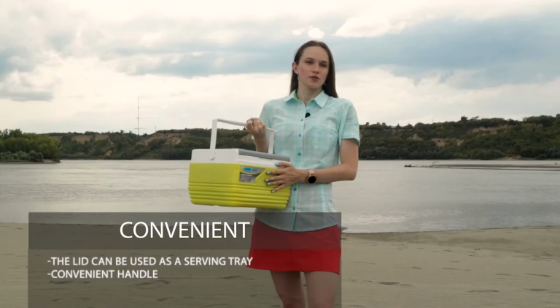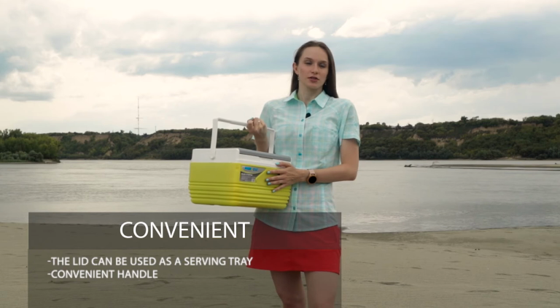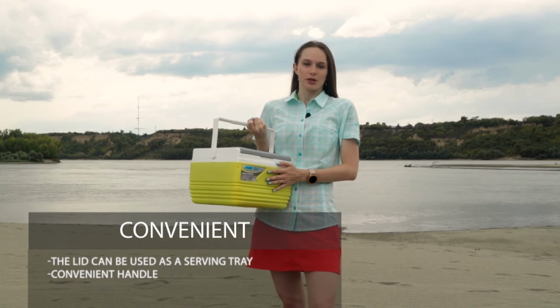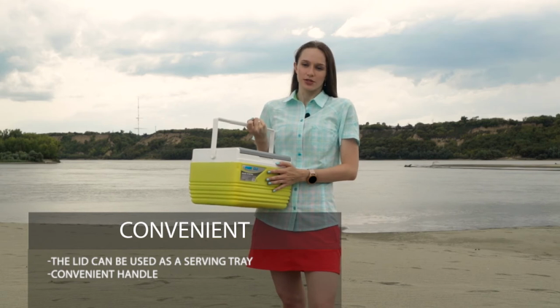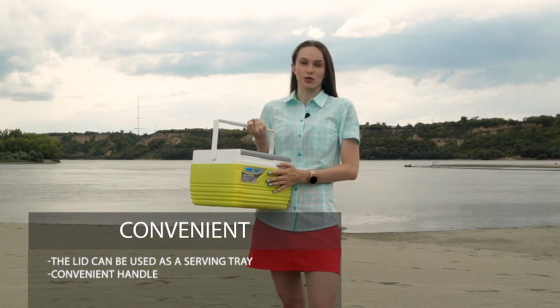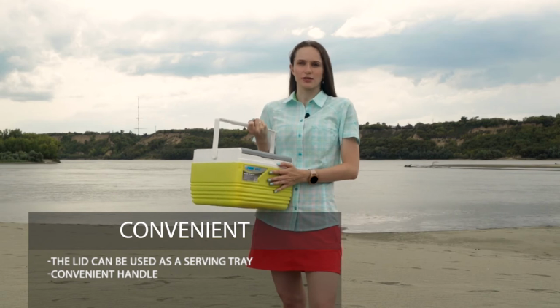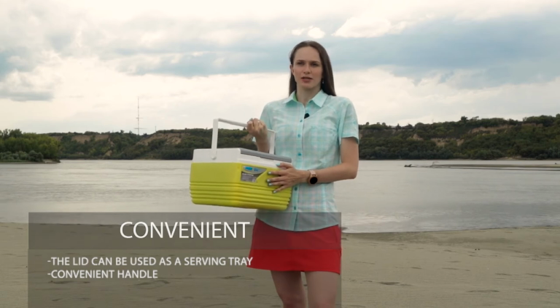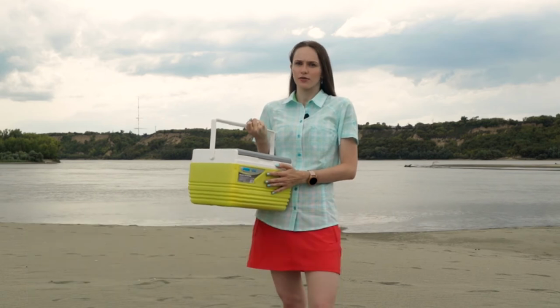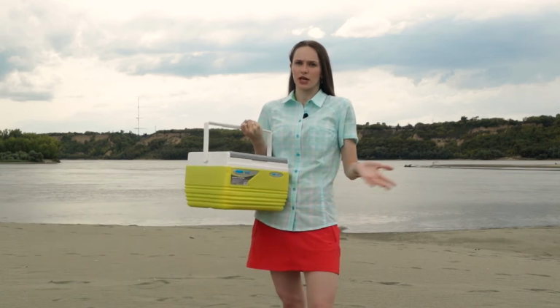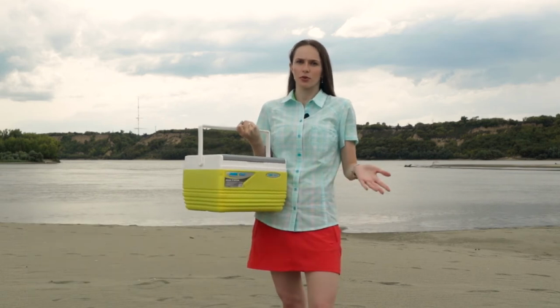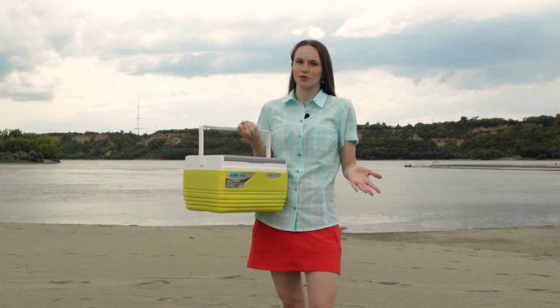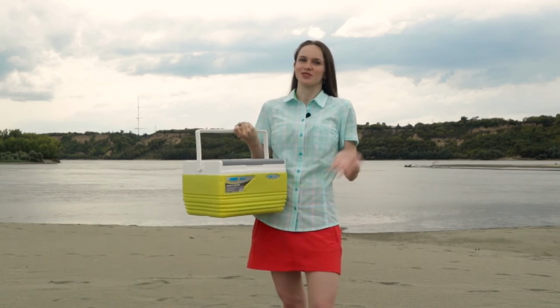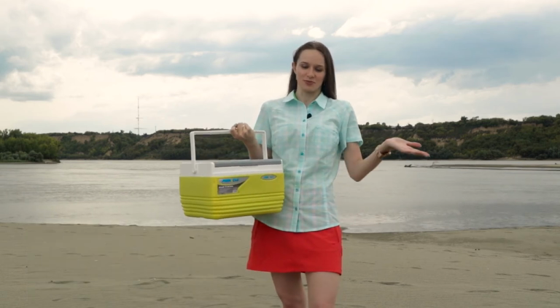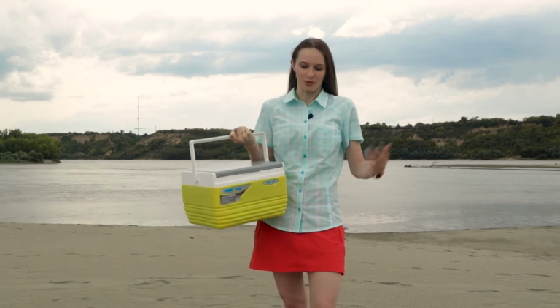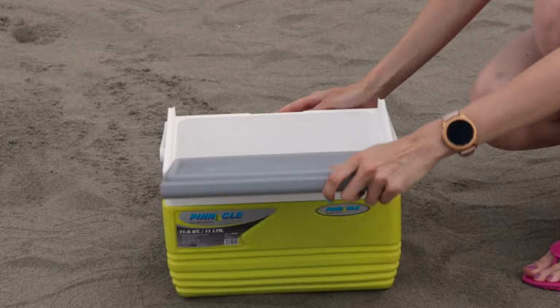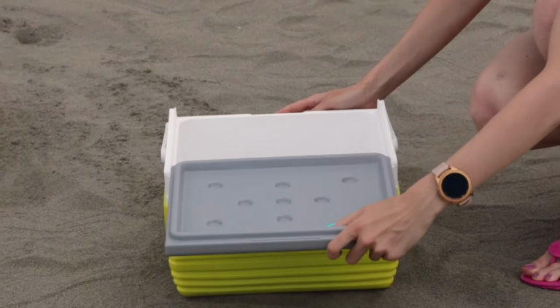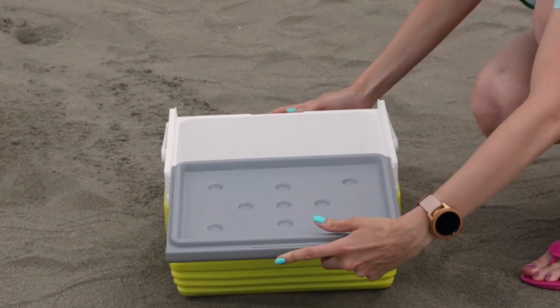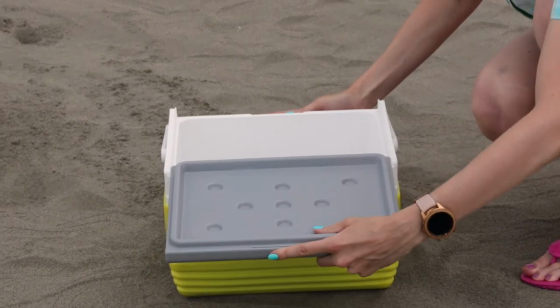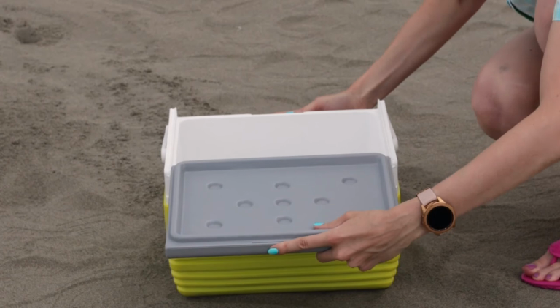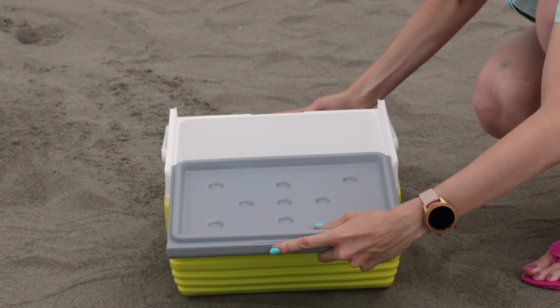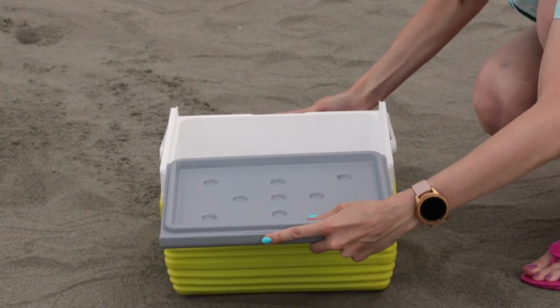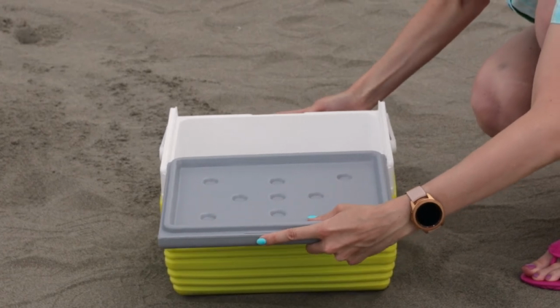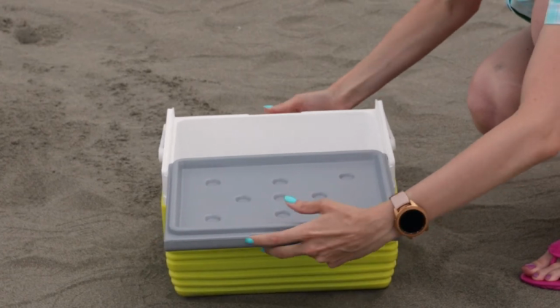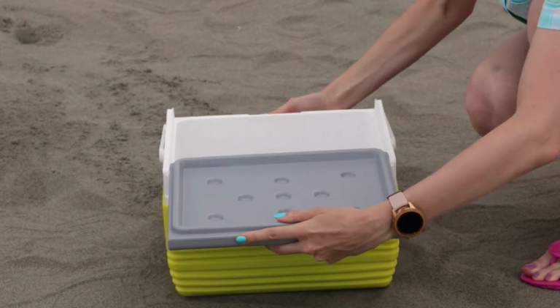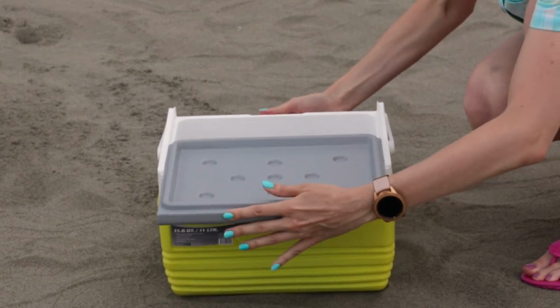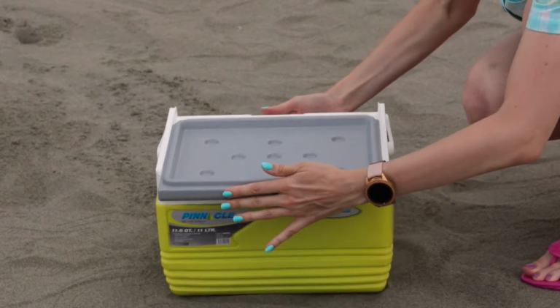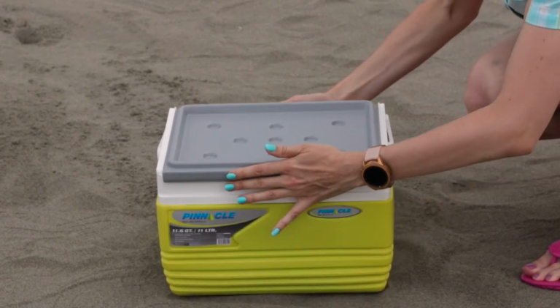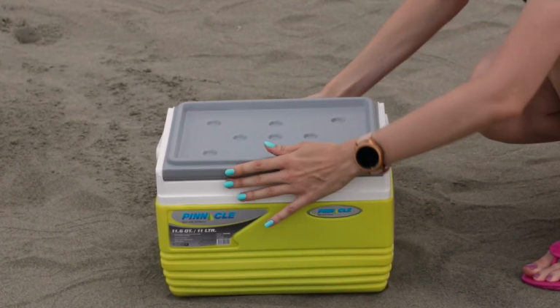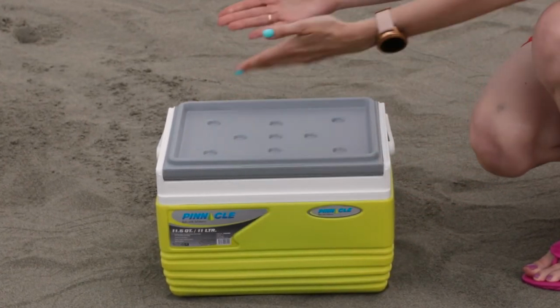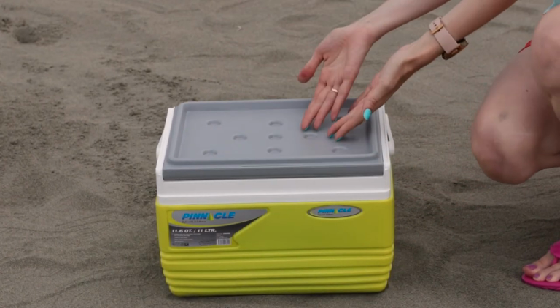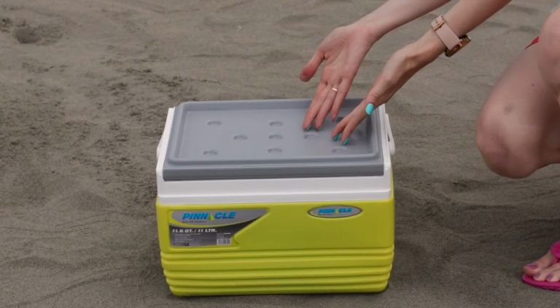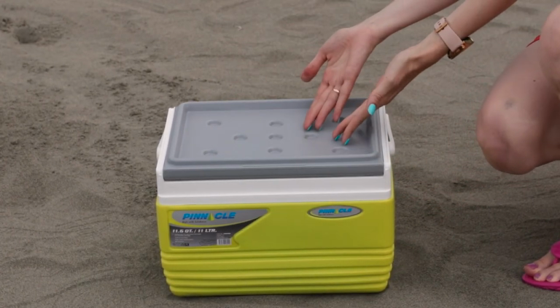Did you find a great place to relax but have no table with you? Not a problem. Open the lid, turn it over and close it. Now you've got the table.